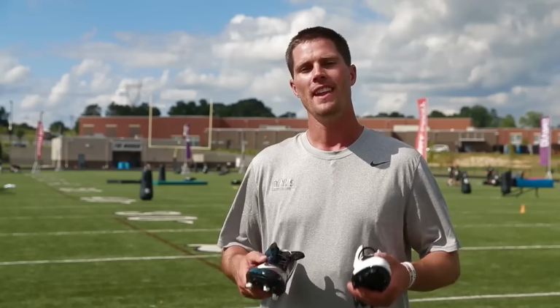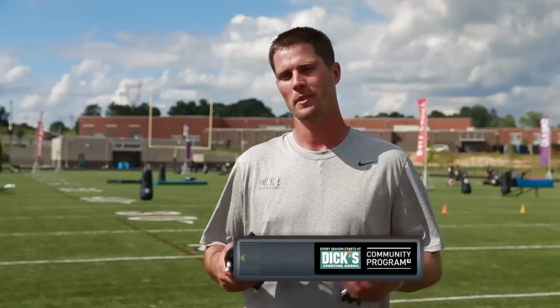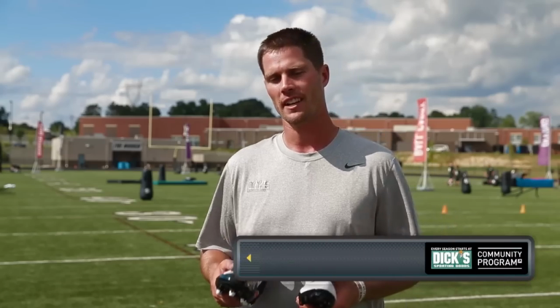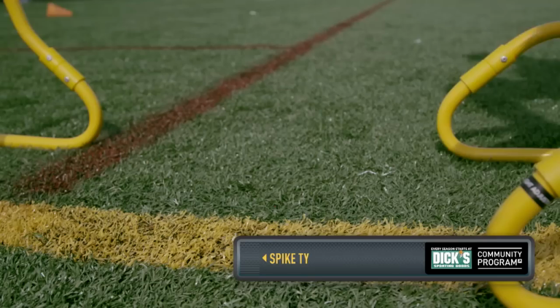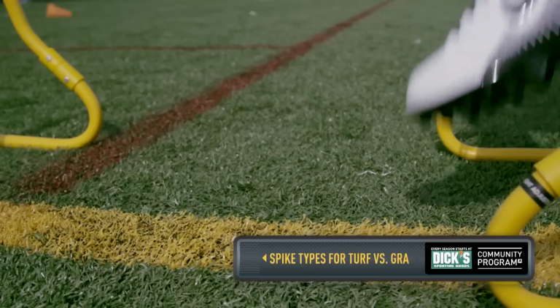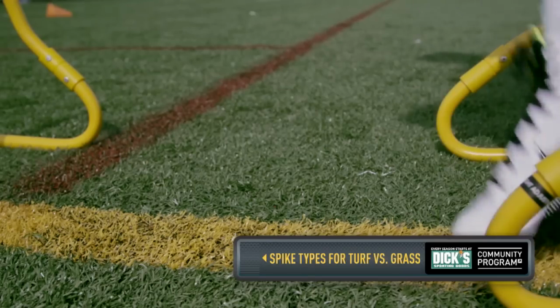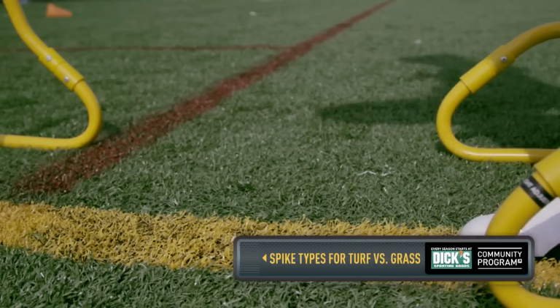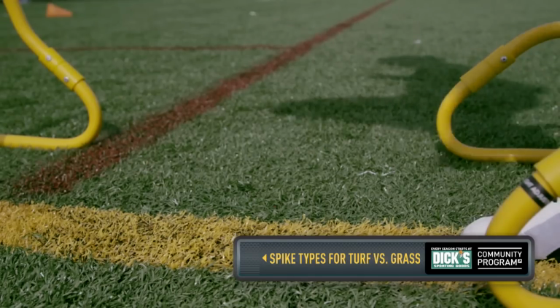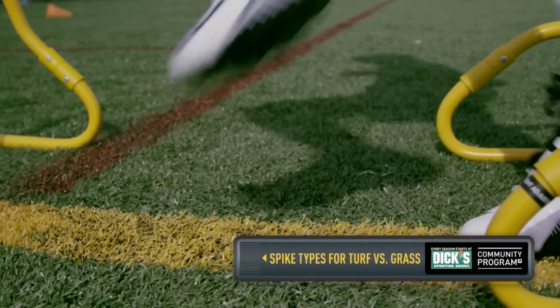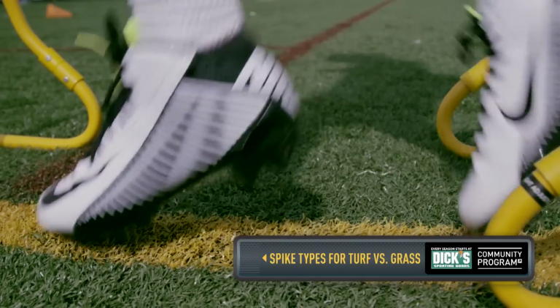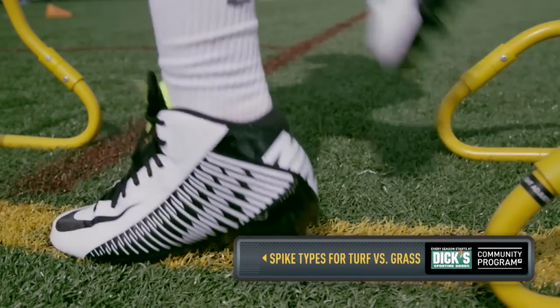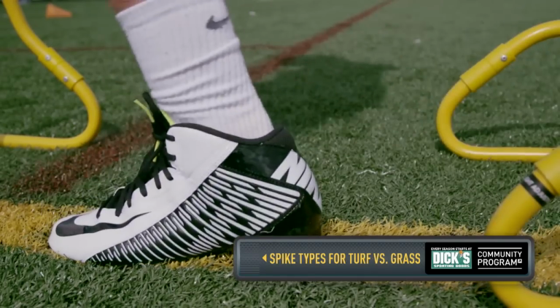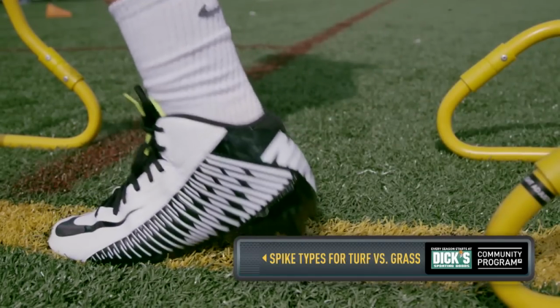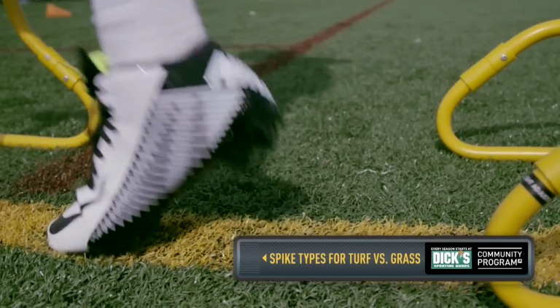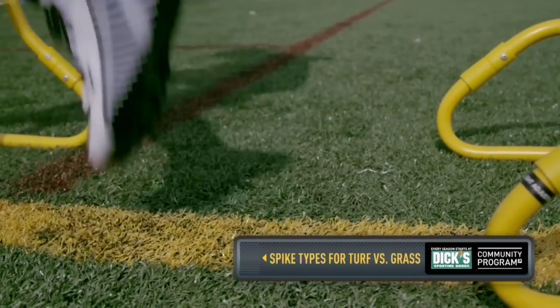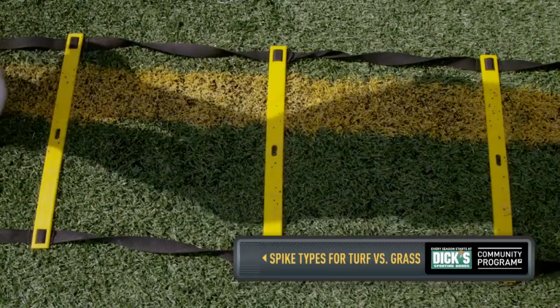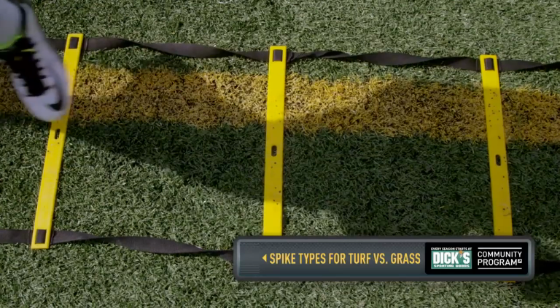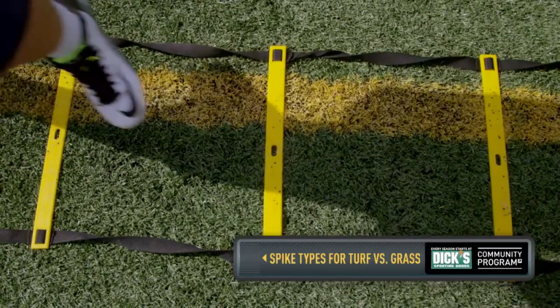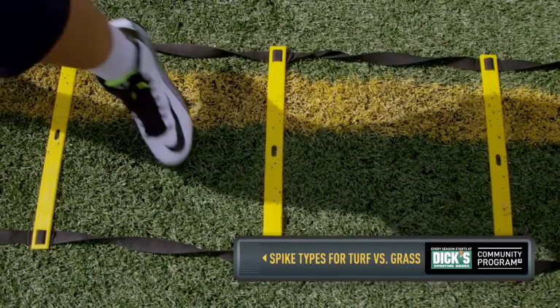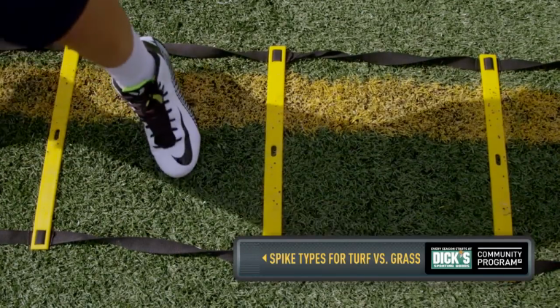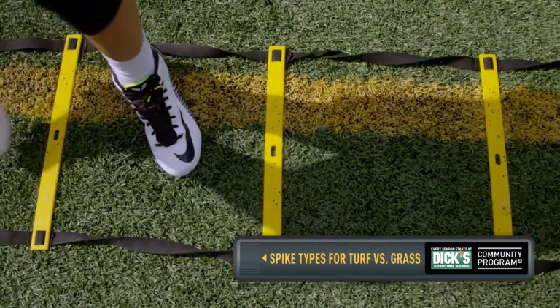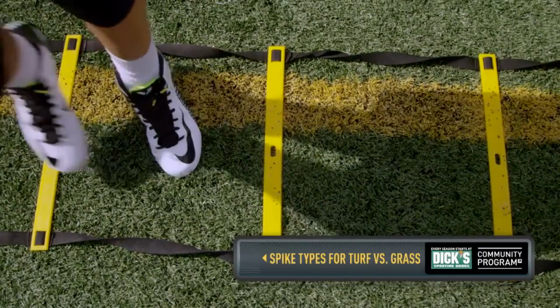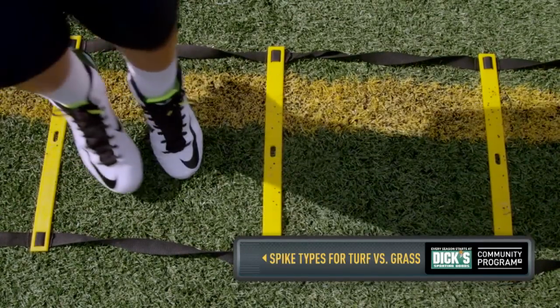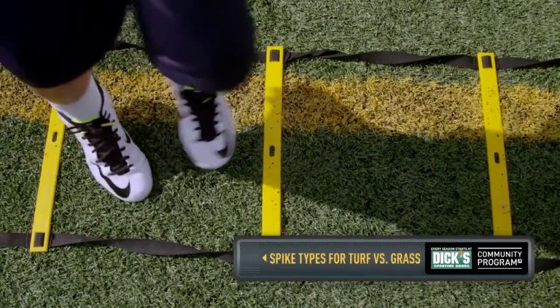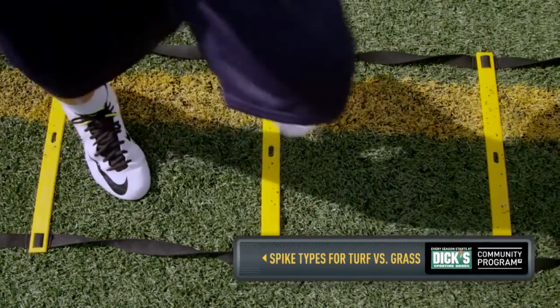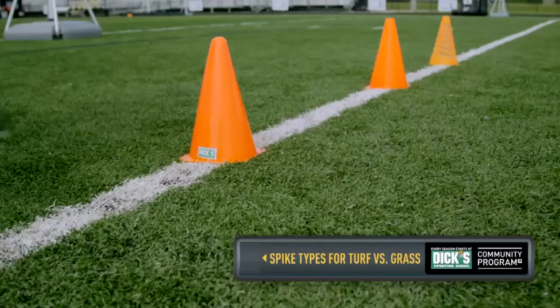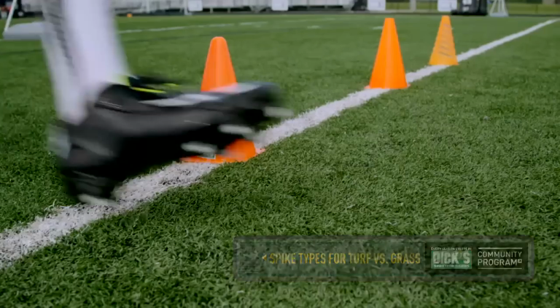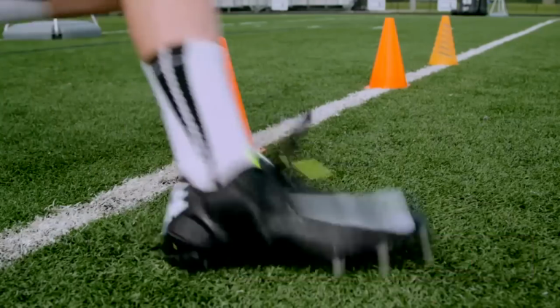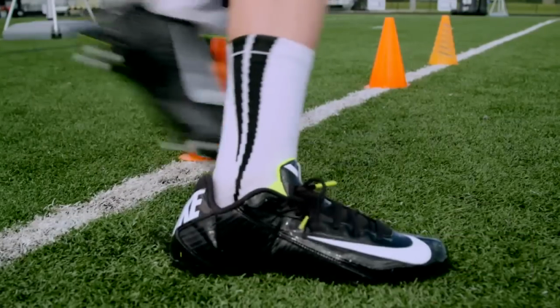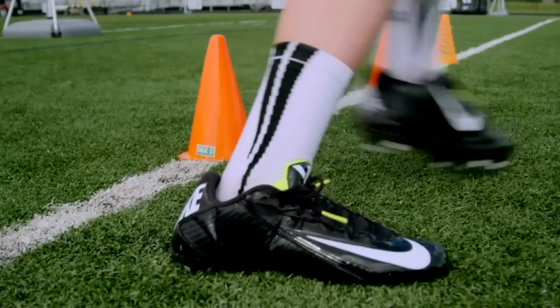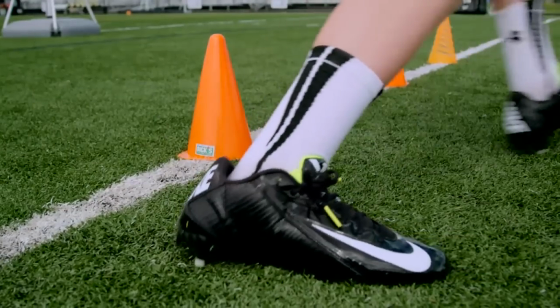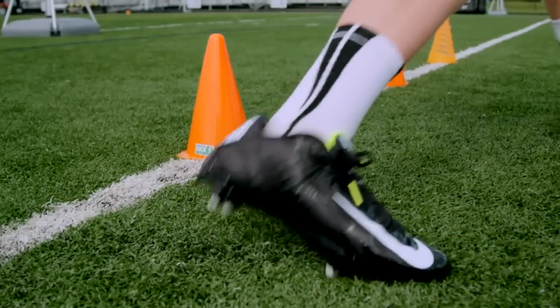Next we're going to check spike type, turf versus grass. In my experience, a molded cleat's a little bit better on artificial turf, but if you're going to play on grass primarily, you may want to look into a detachable cleat.